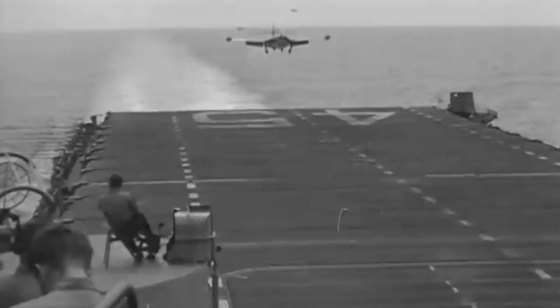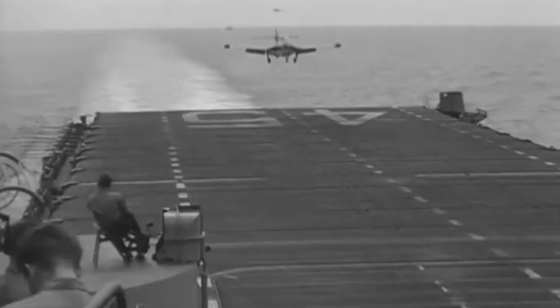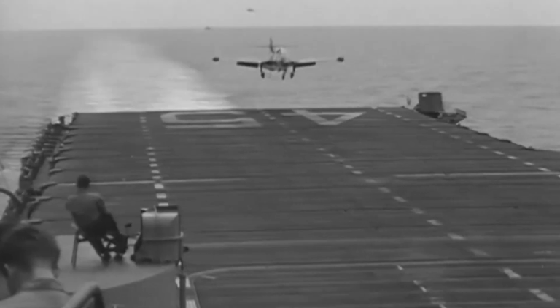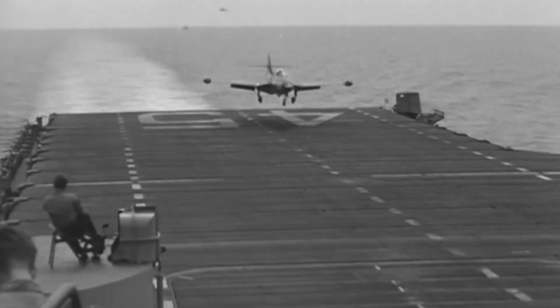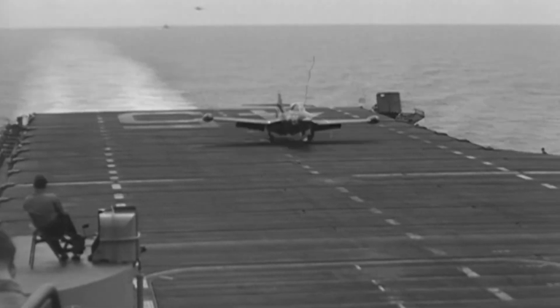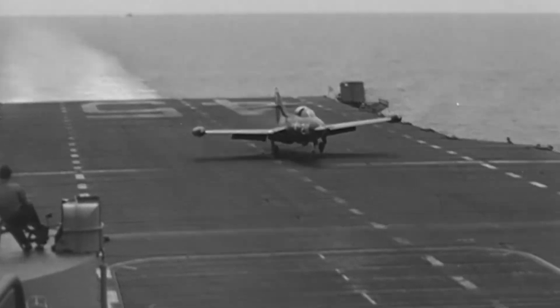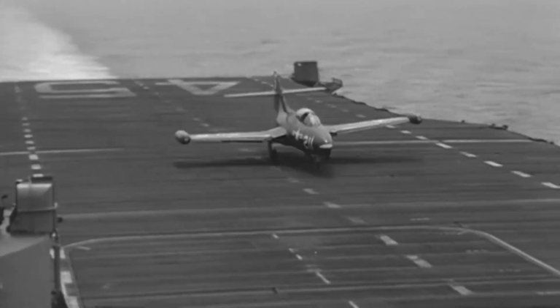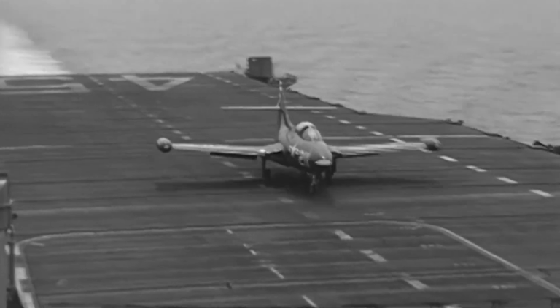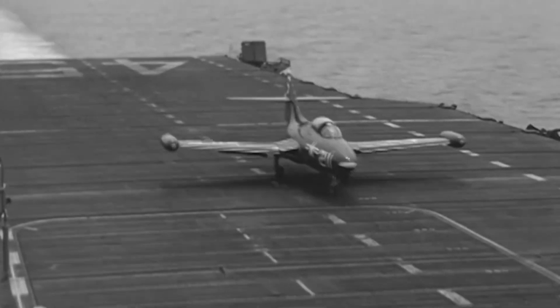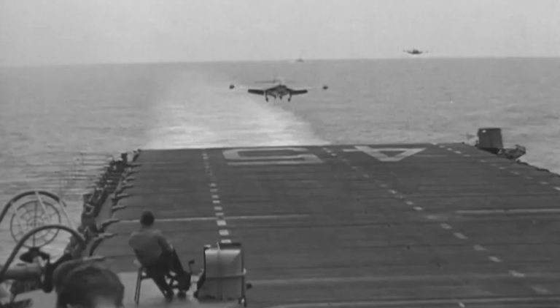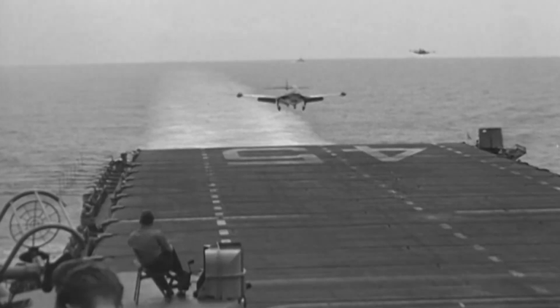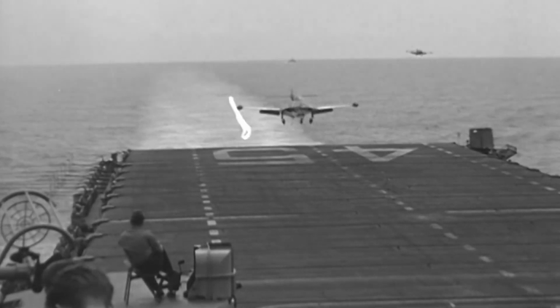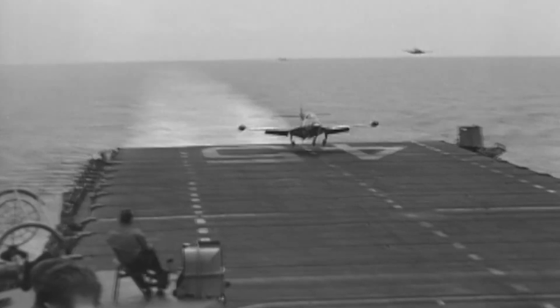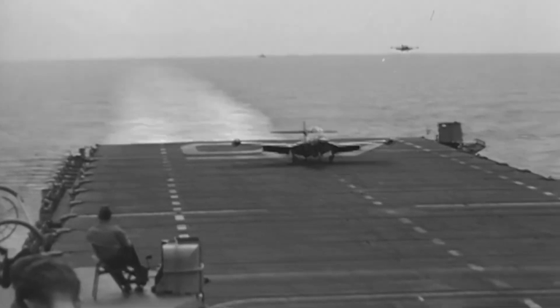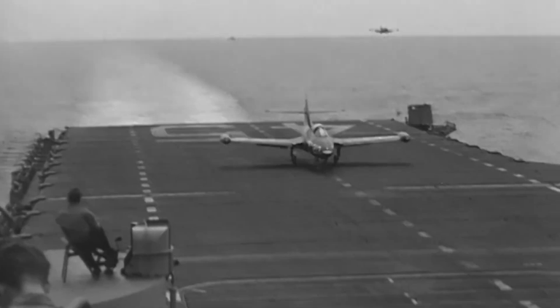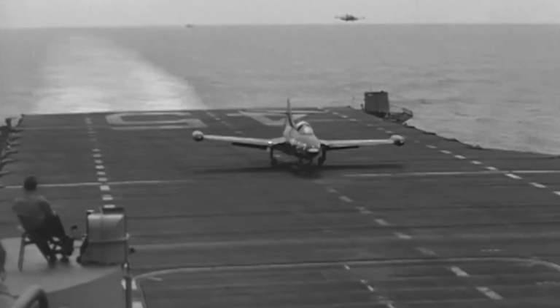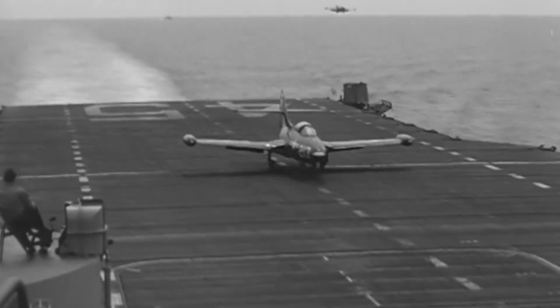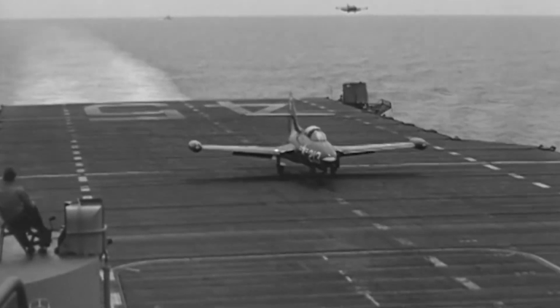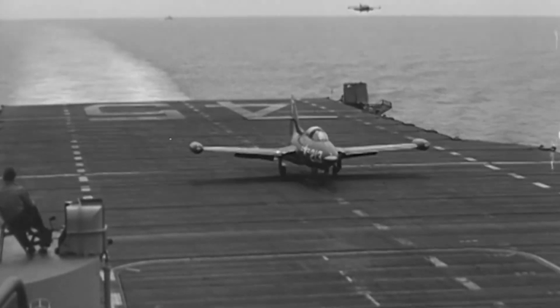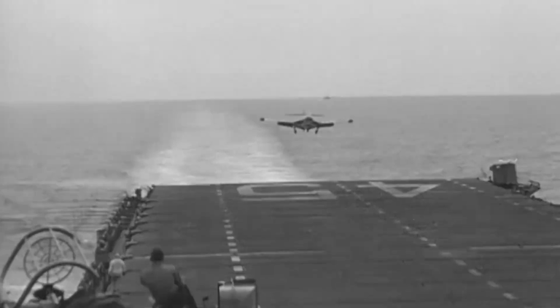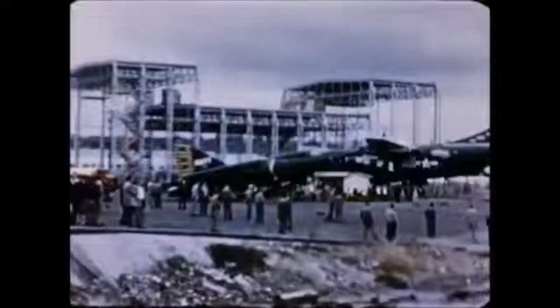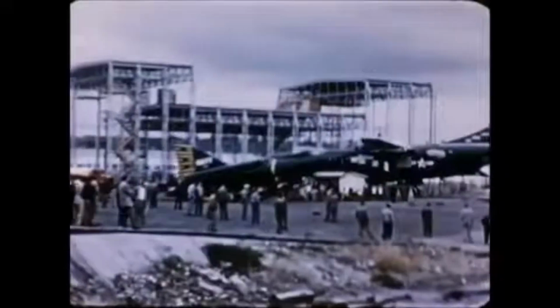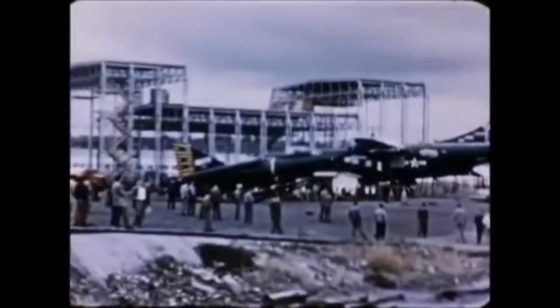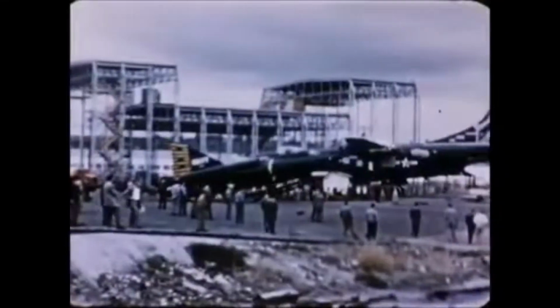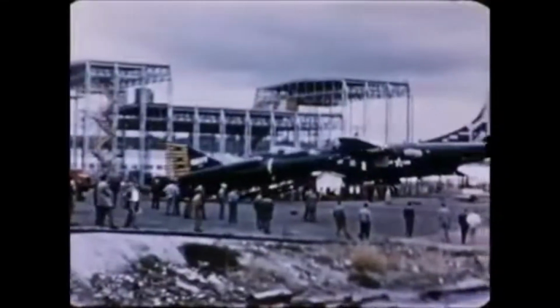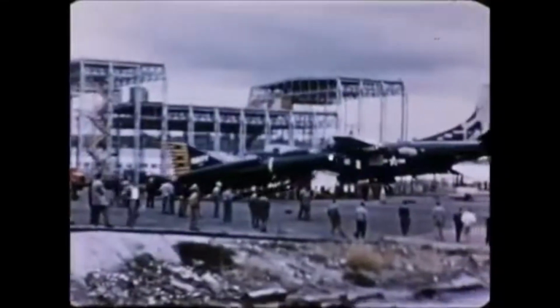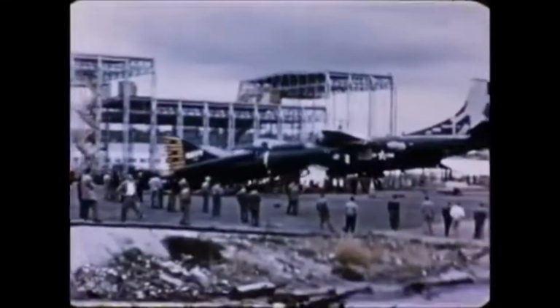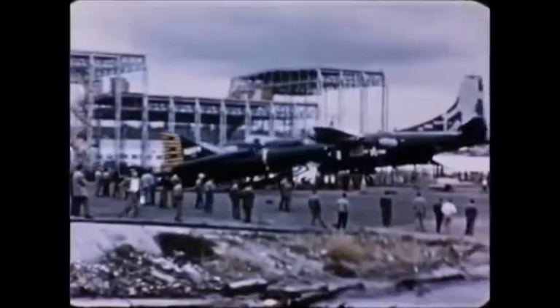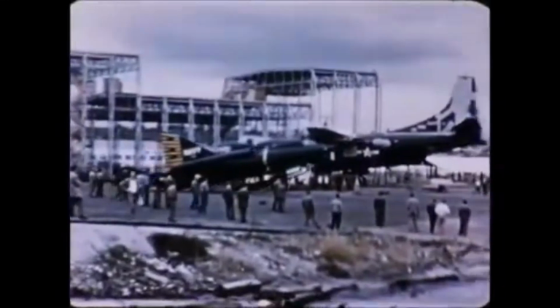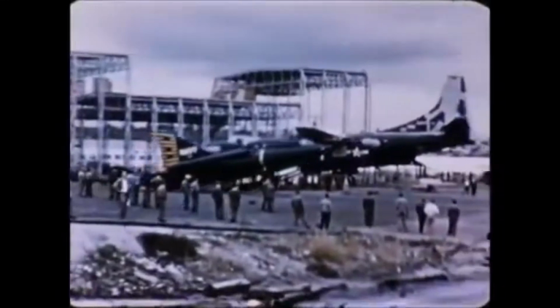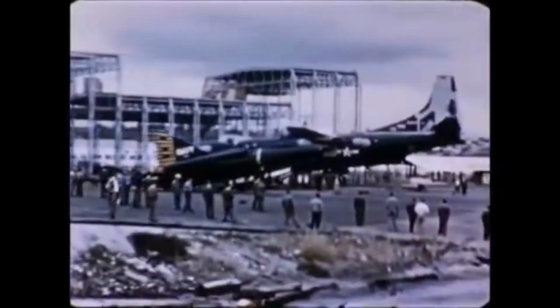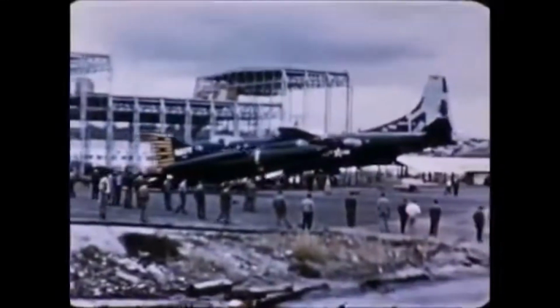Instead, the Navy wanted to test whether supersonic seaplanes were a viable alternative, thus entered Convair with the XF-2Y Sea Dart. Convair got the contract for two prototypes on January 19, 1951.